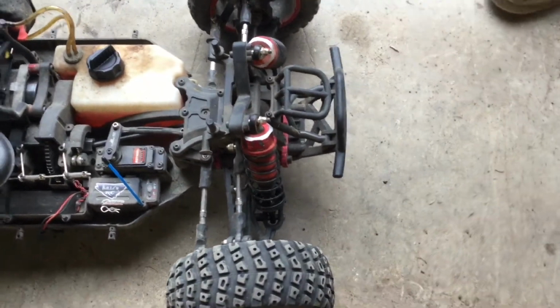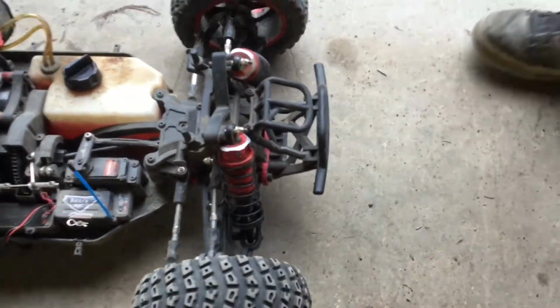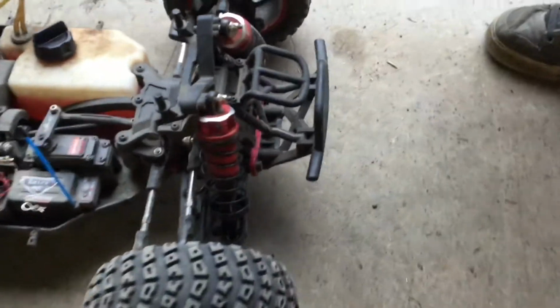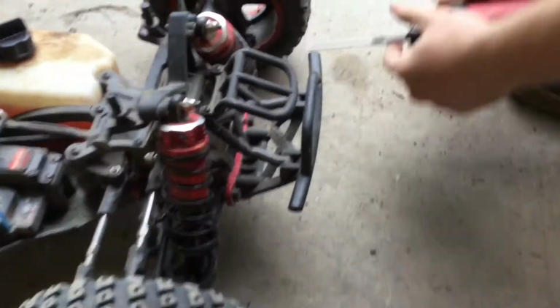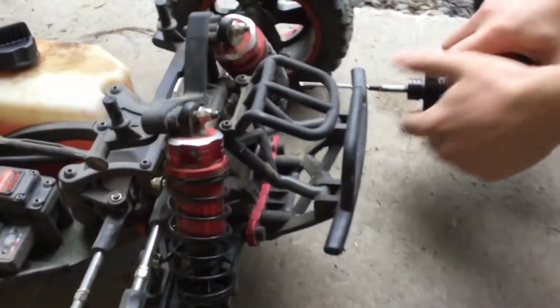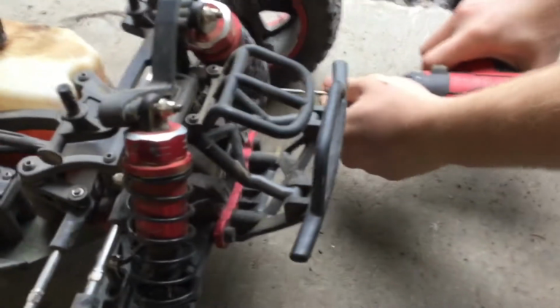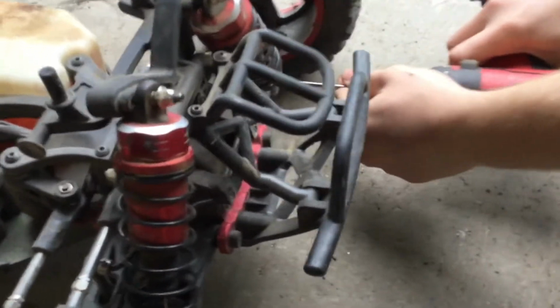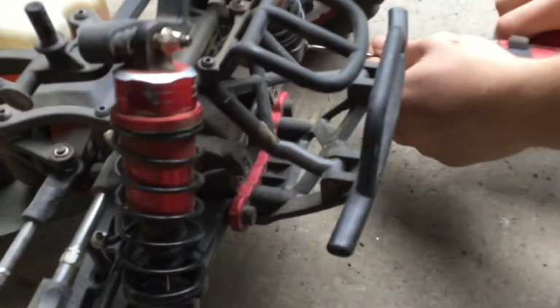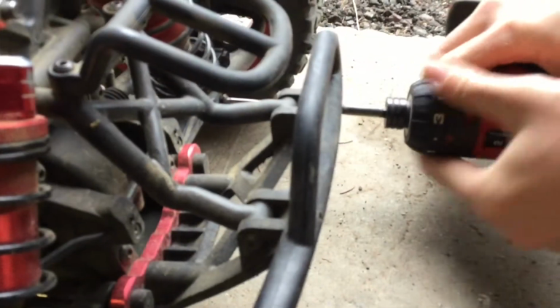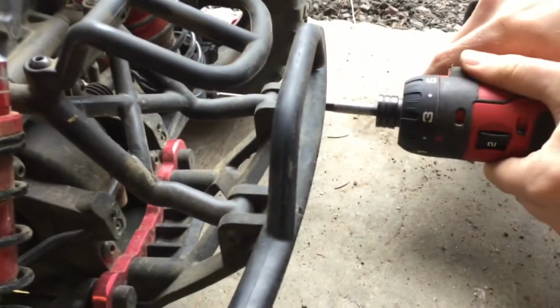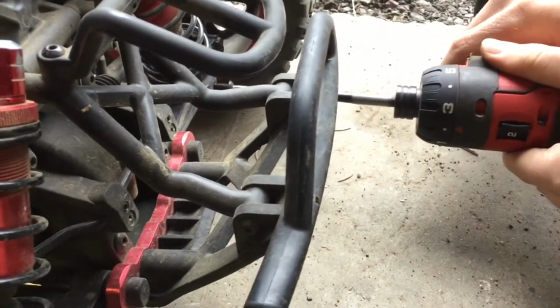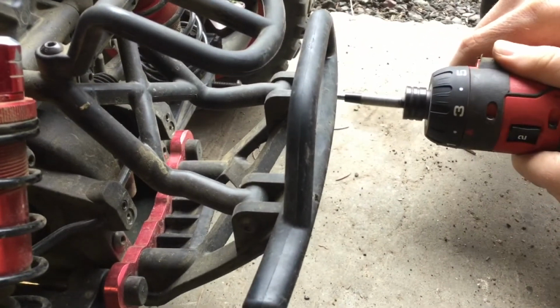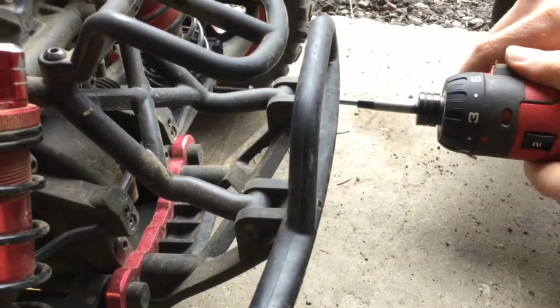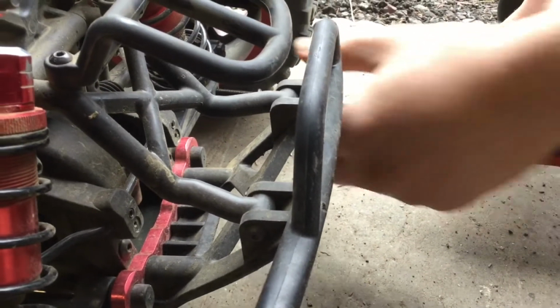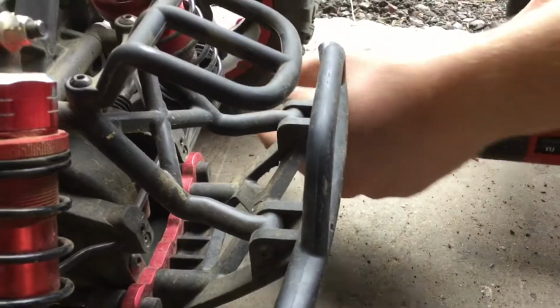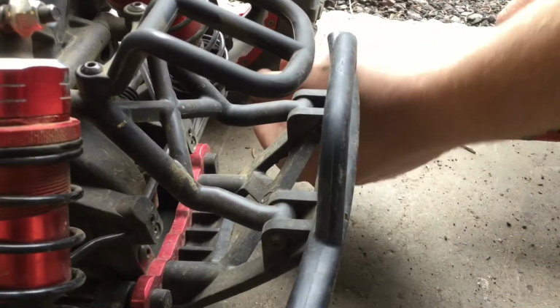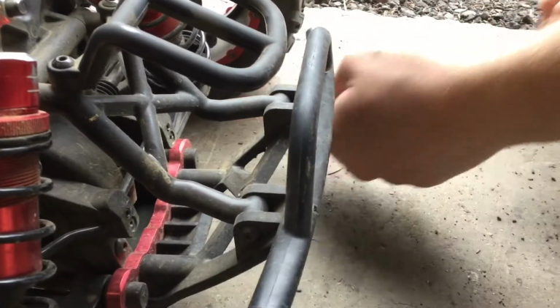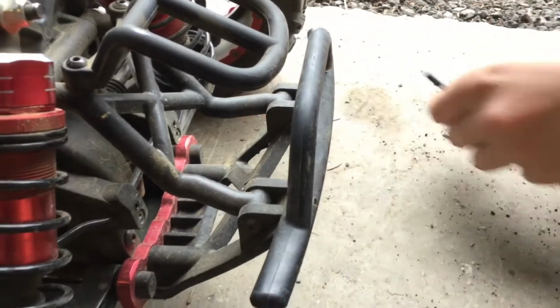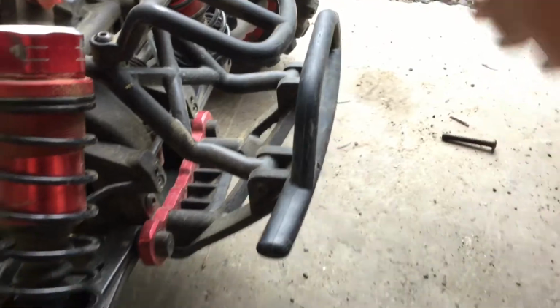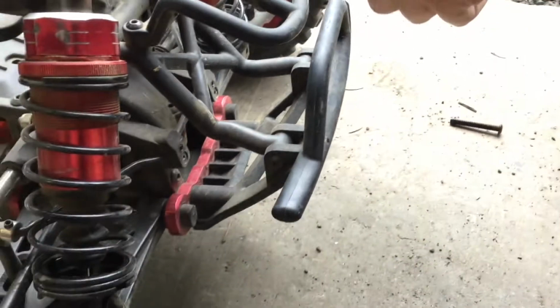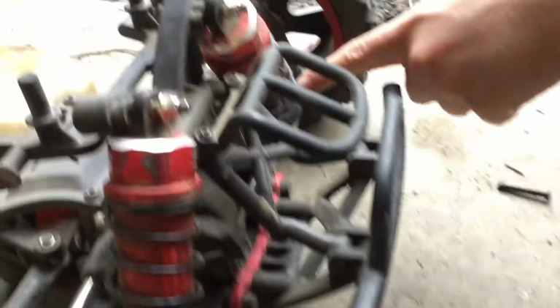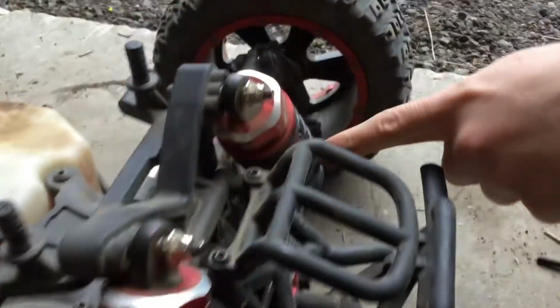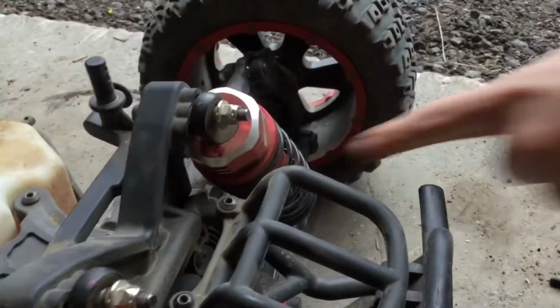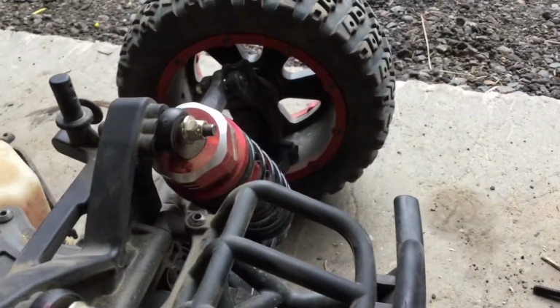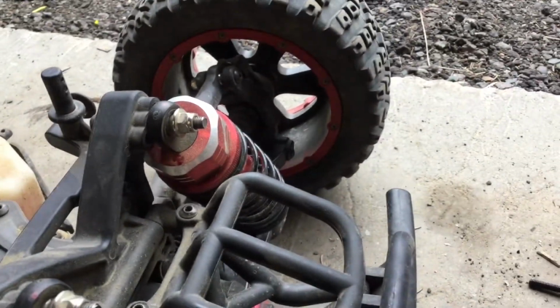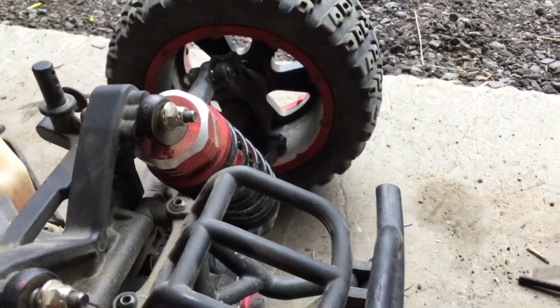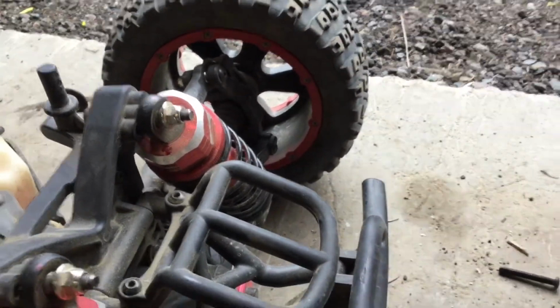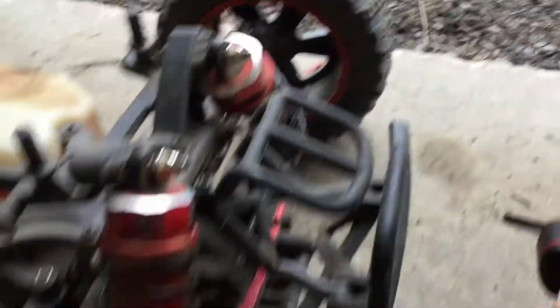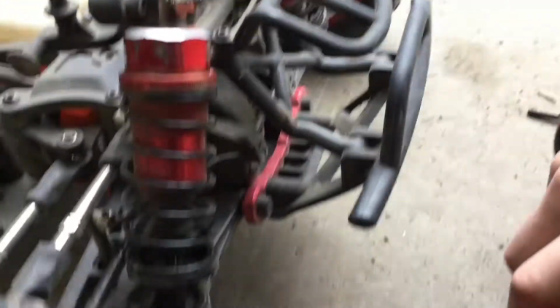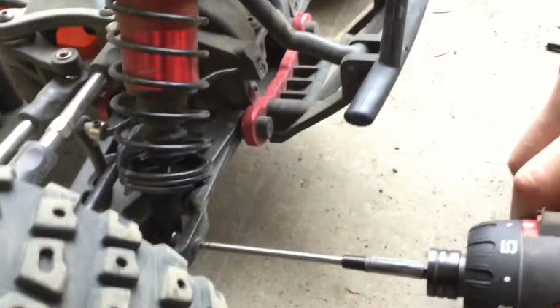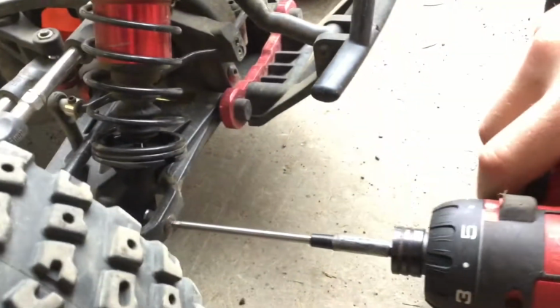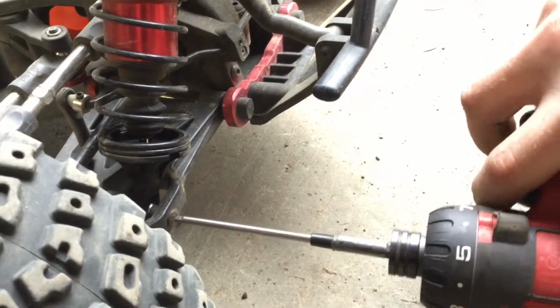We're gonna take the stock shocks off. I already rebuilt these less than a month ago and they're already leaking on me, so we're scrapping them.